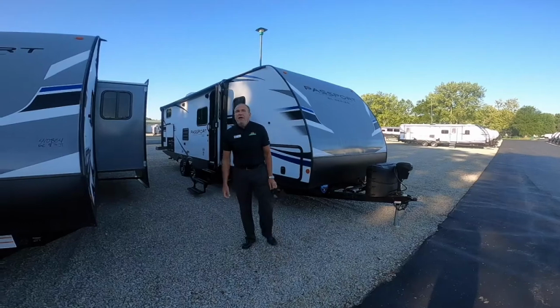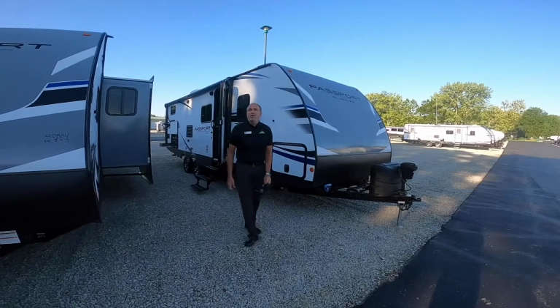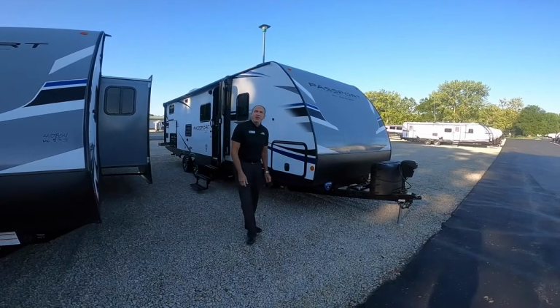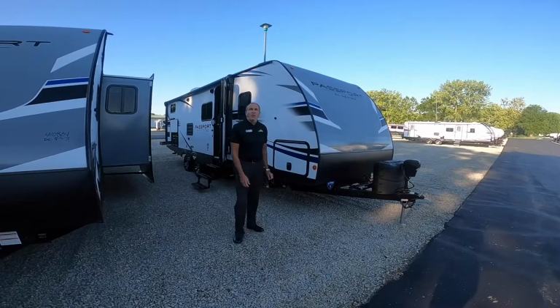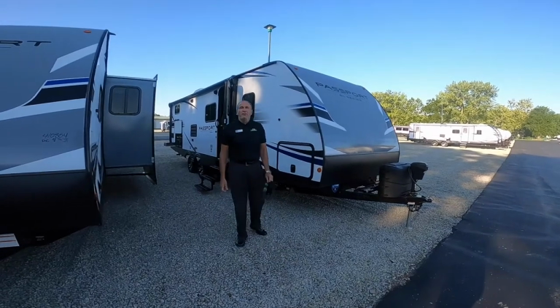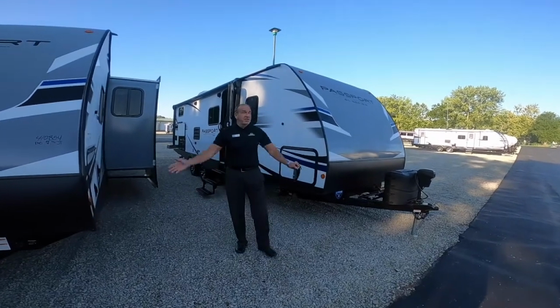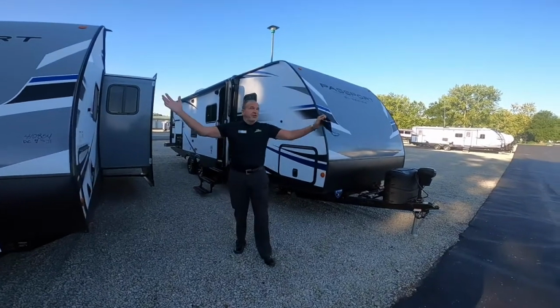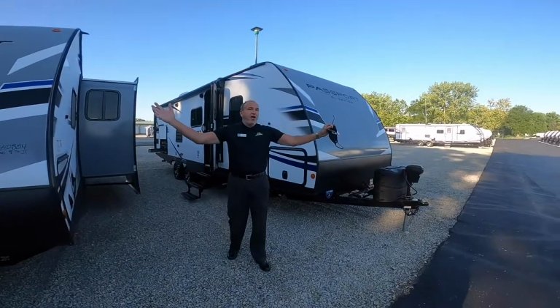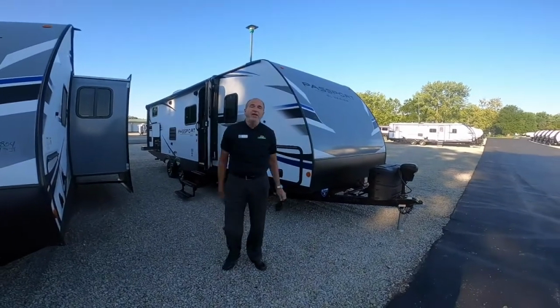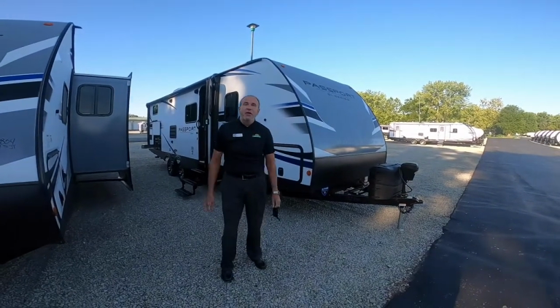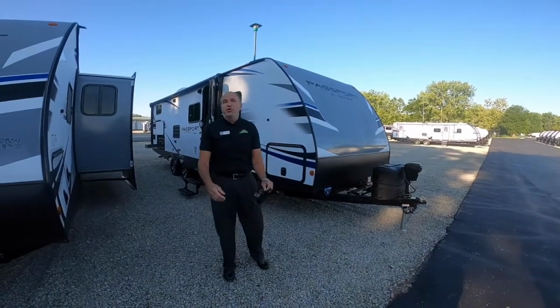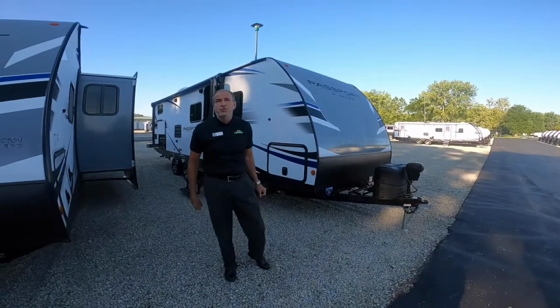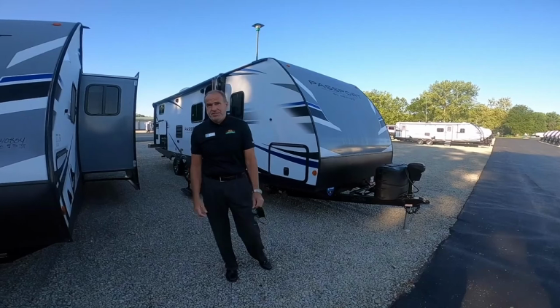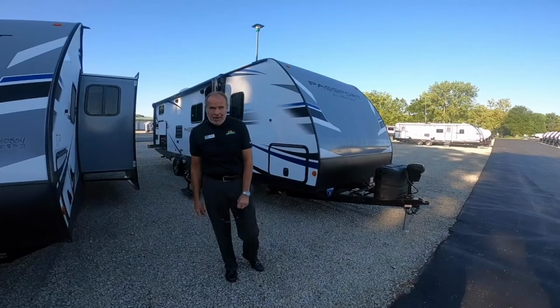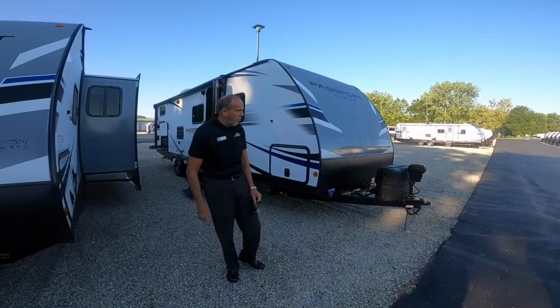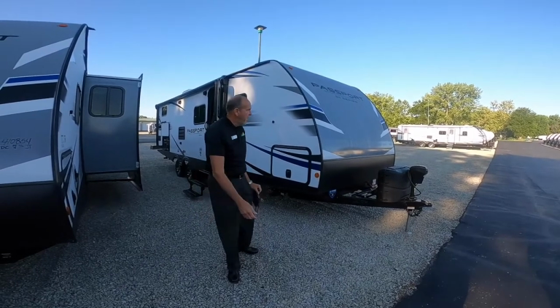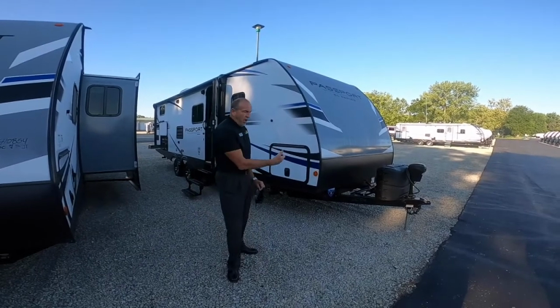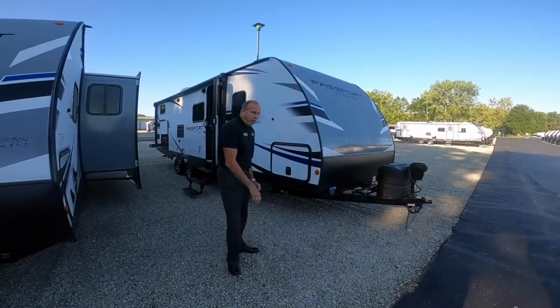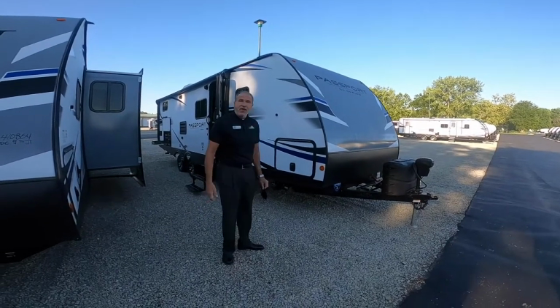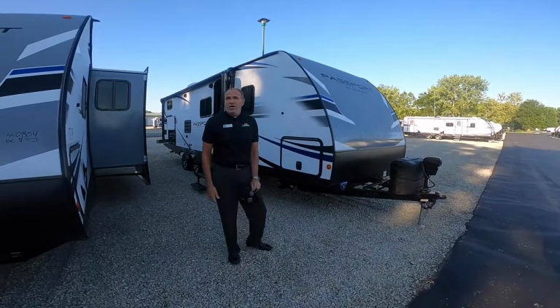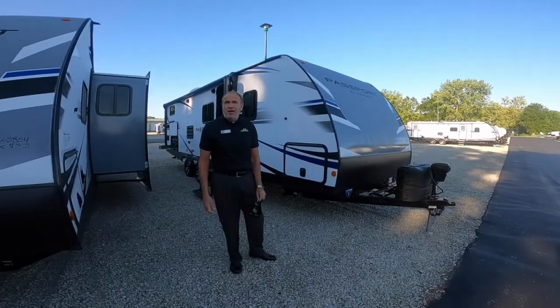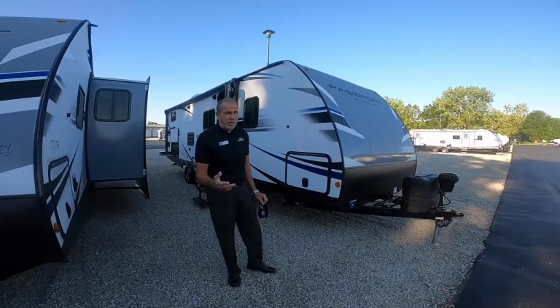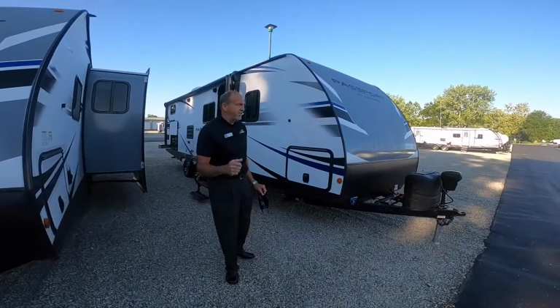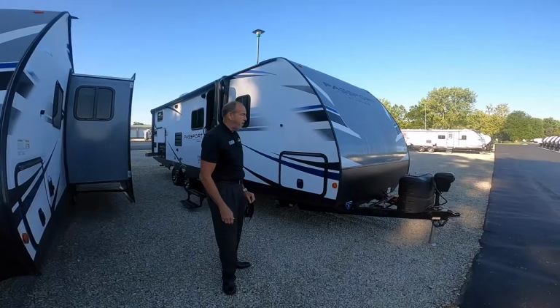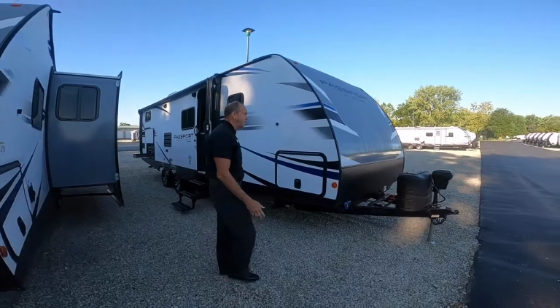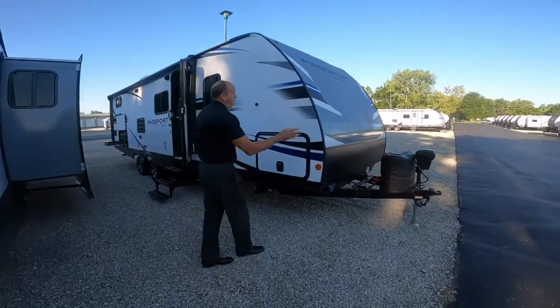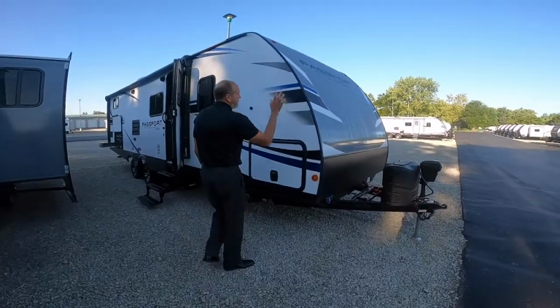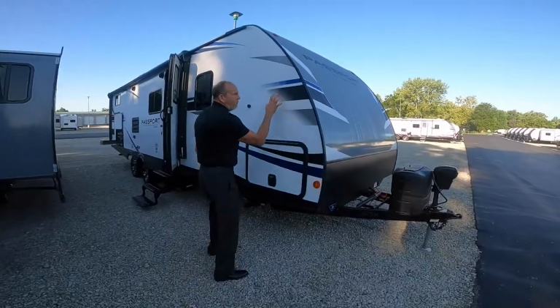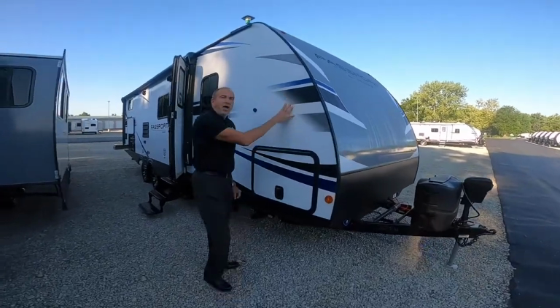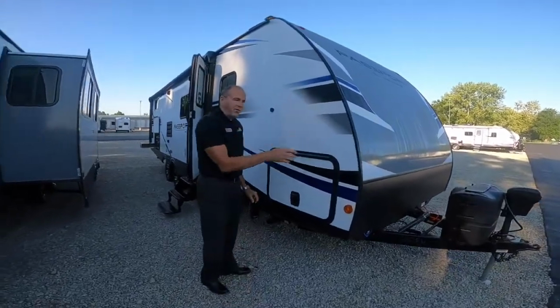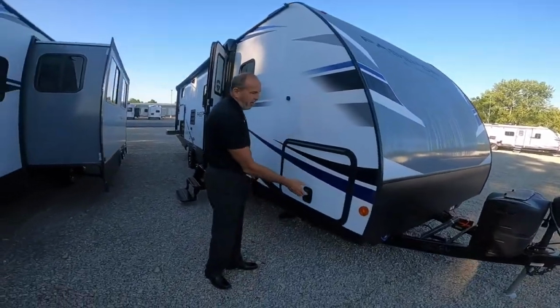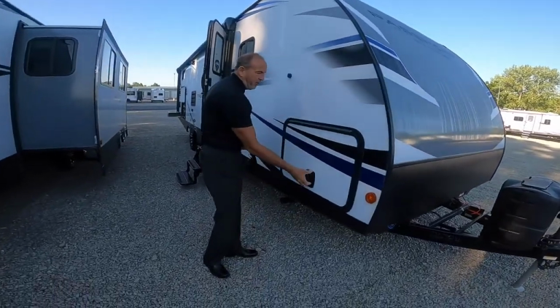Hey everybody, it's John Stout at Walnut Ridge and it's Feature Friday. Today we're doing the 267 Passport — one of the best family trailers out there because it does have bunks, but it is a full fiberglass laminated unit.